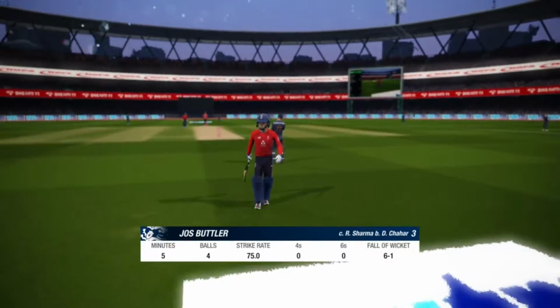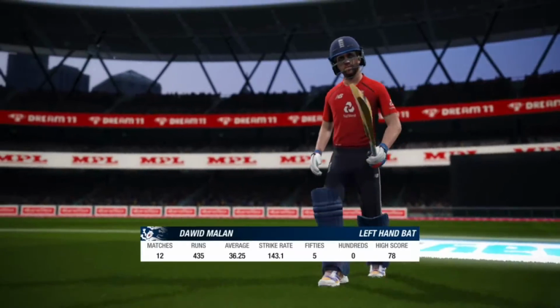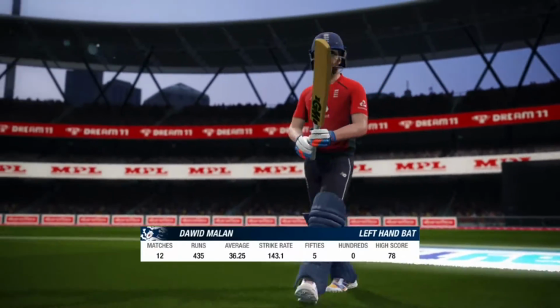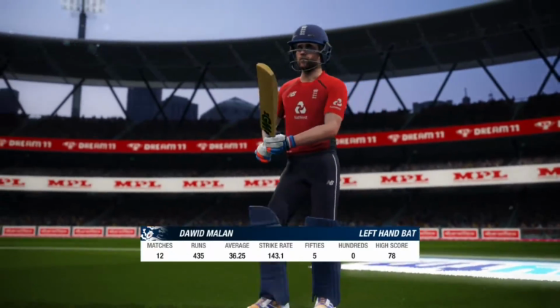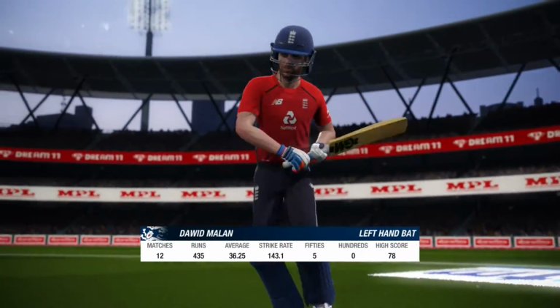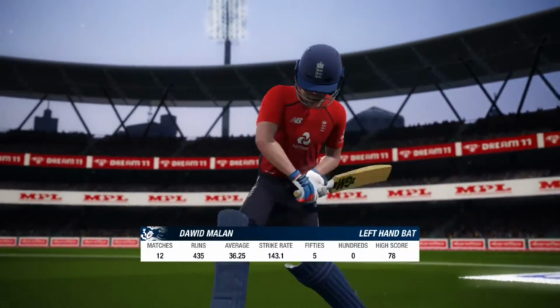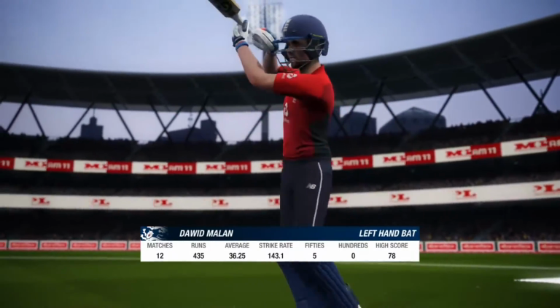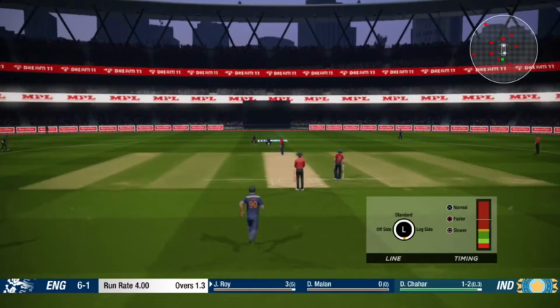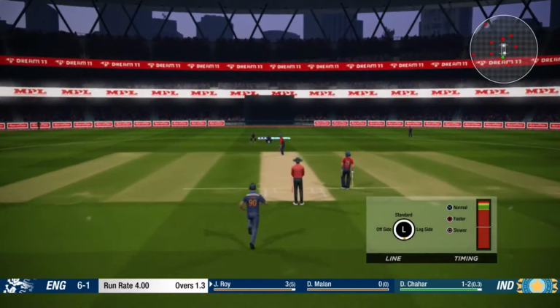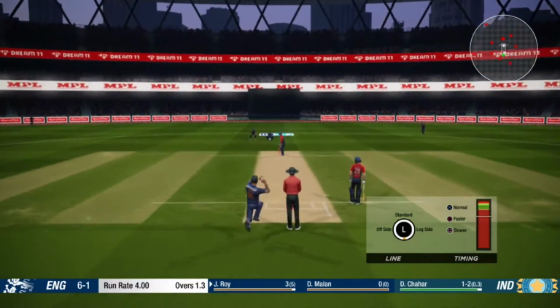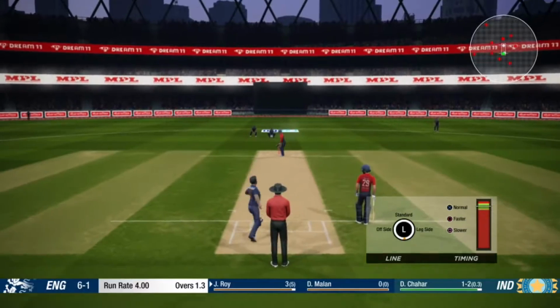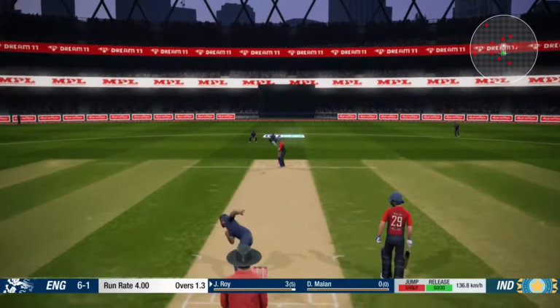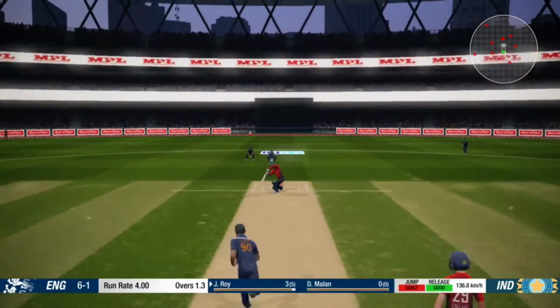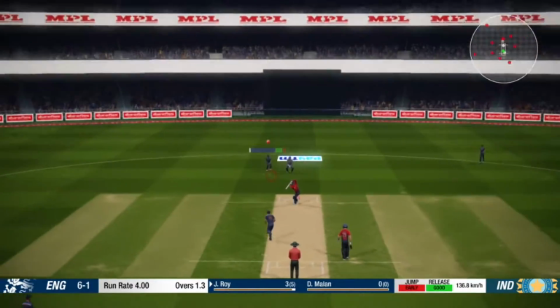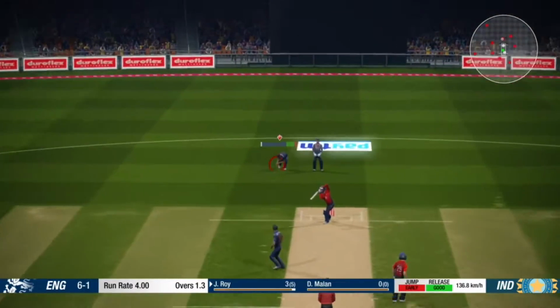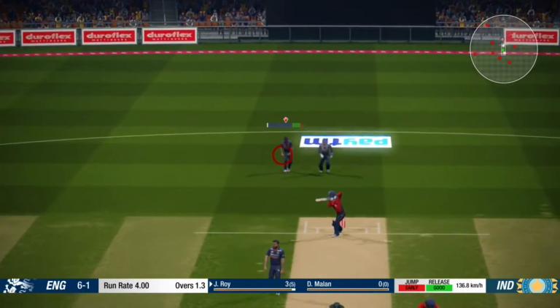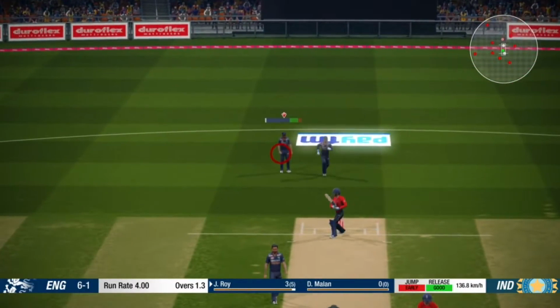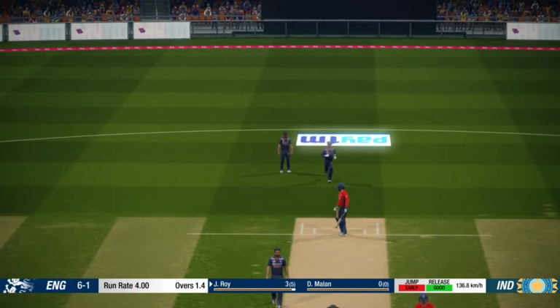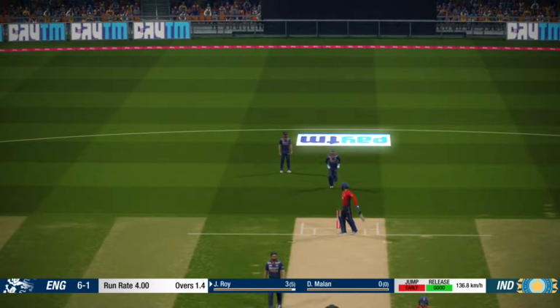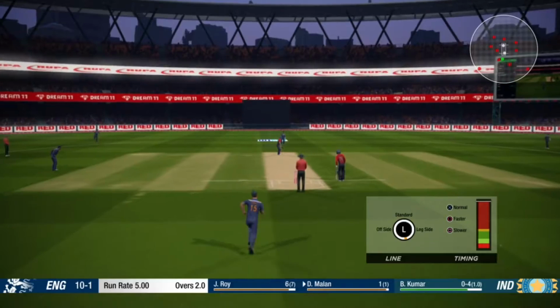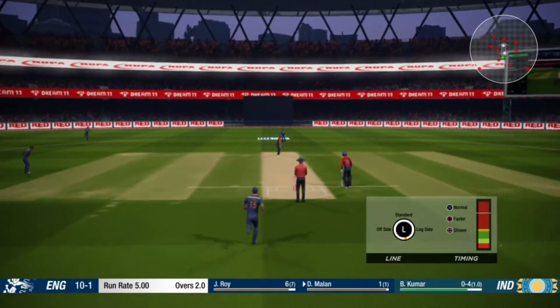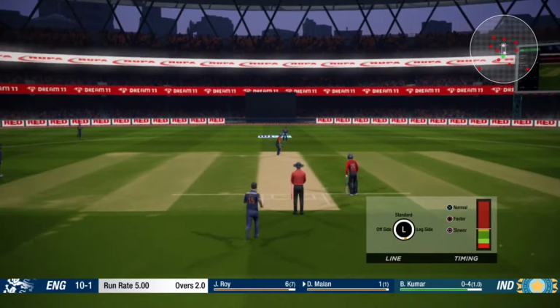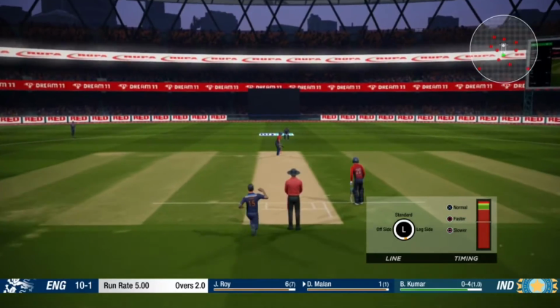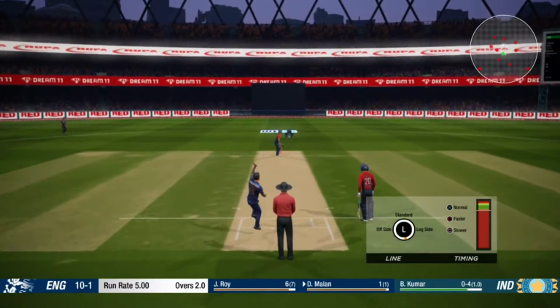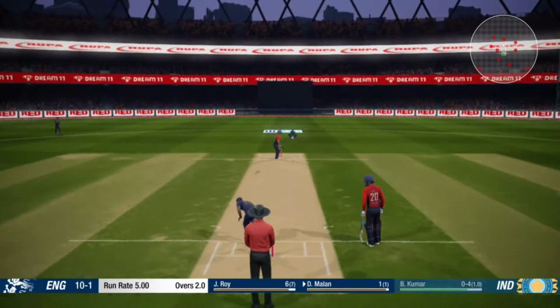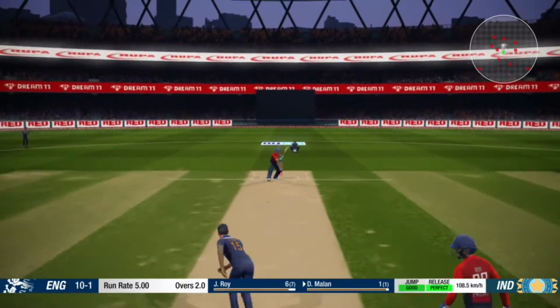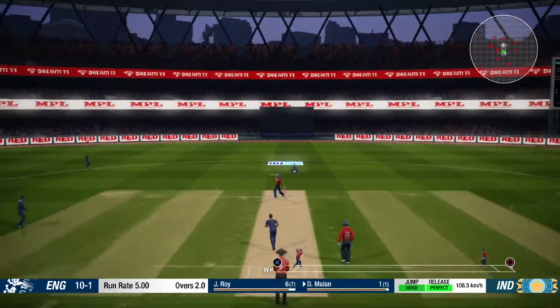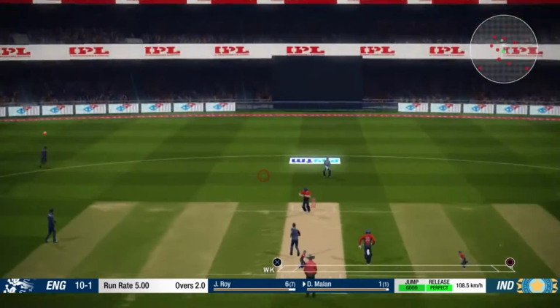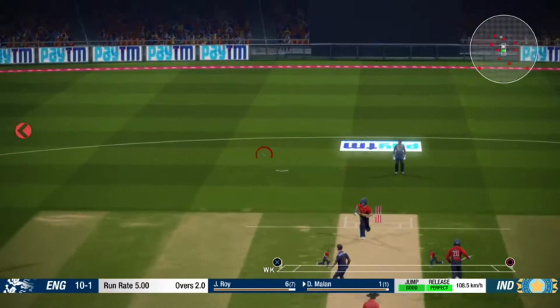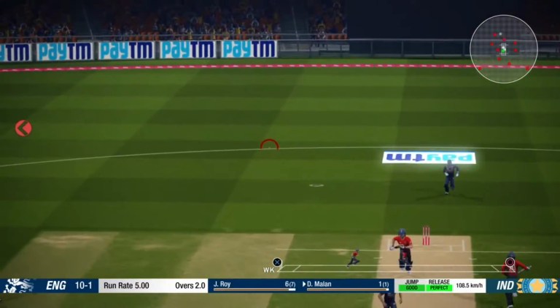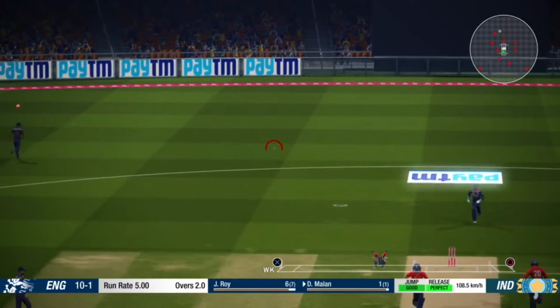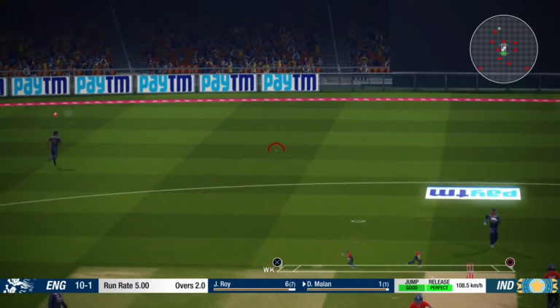New batsman will be down at the non-striker's end. Good bowling here. Edged — what a ball!